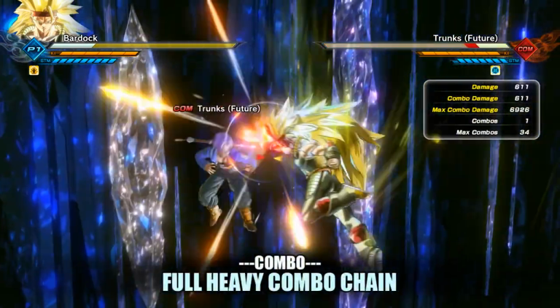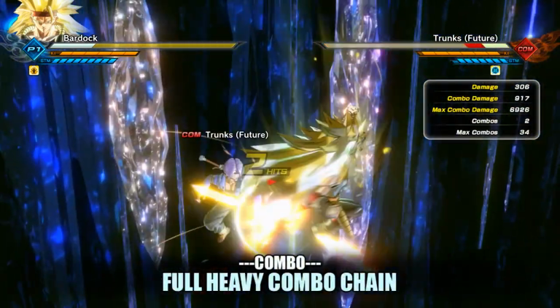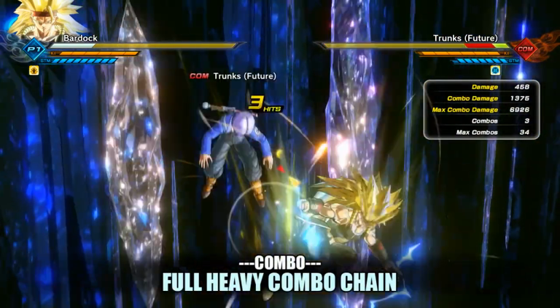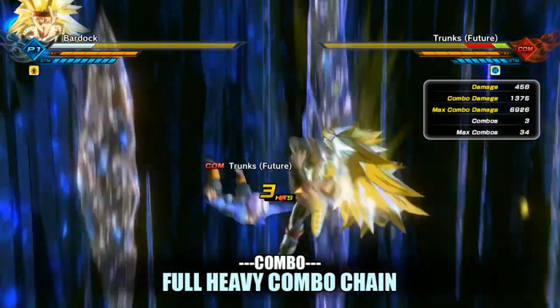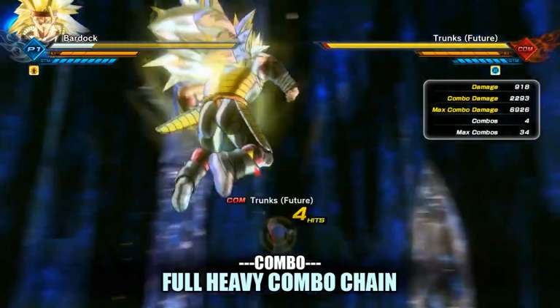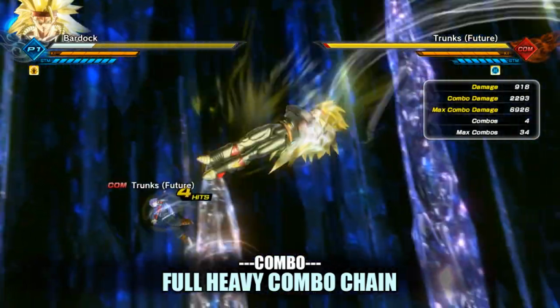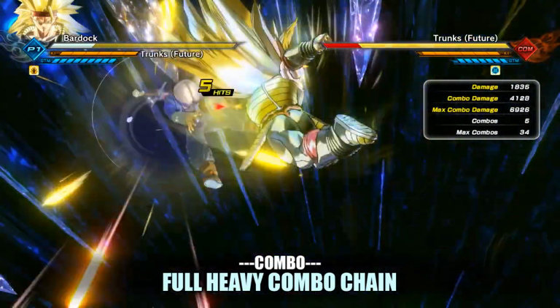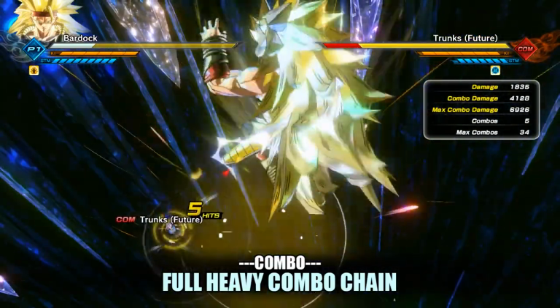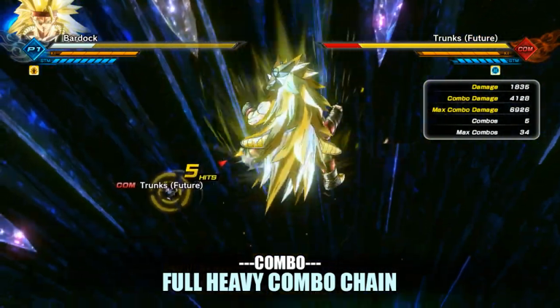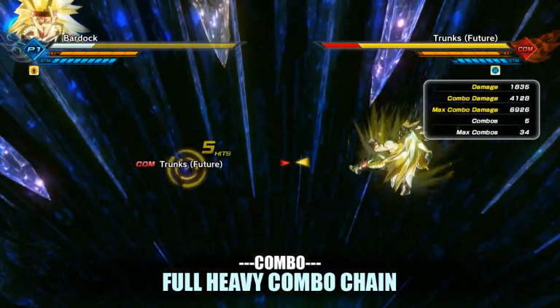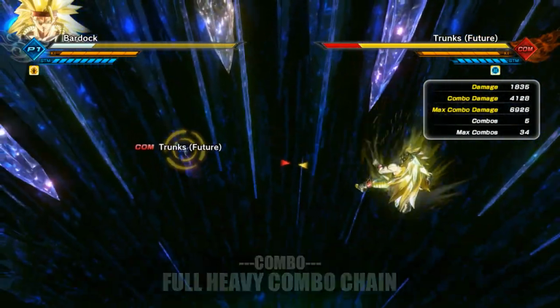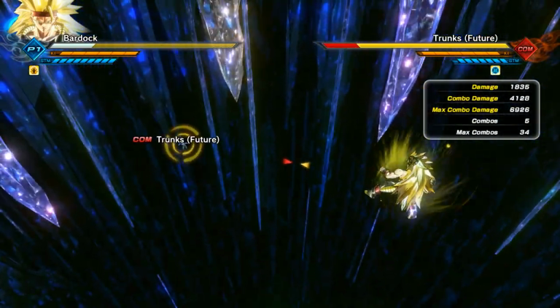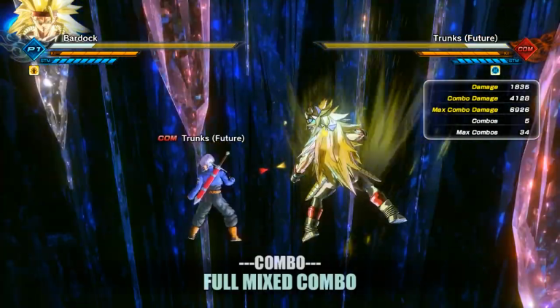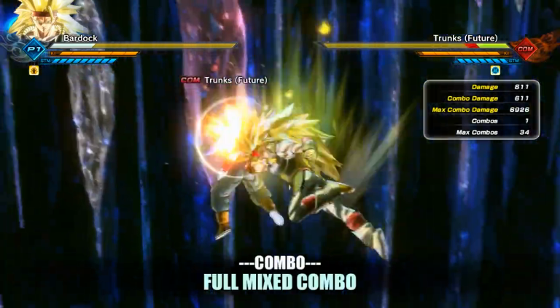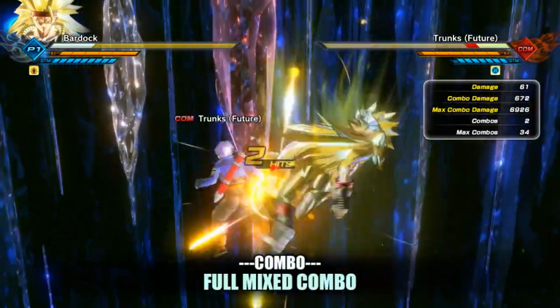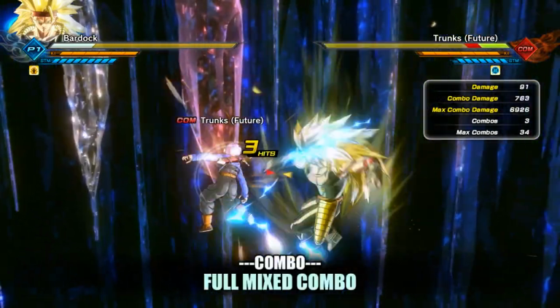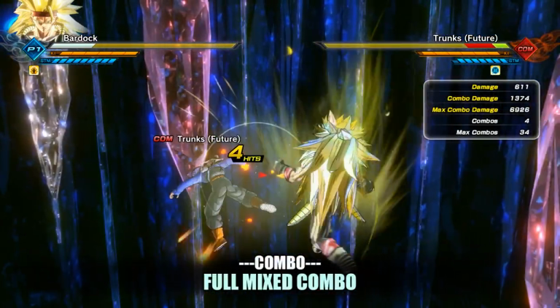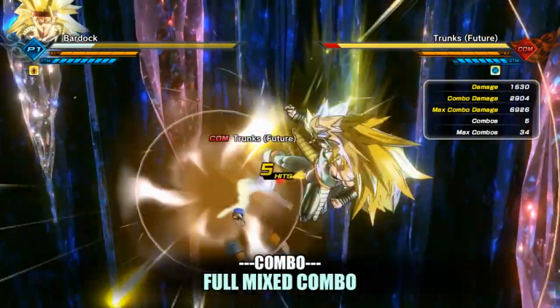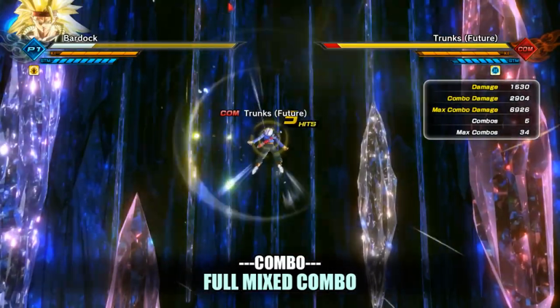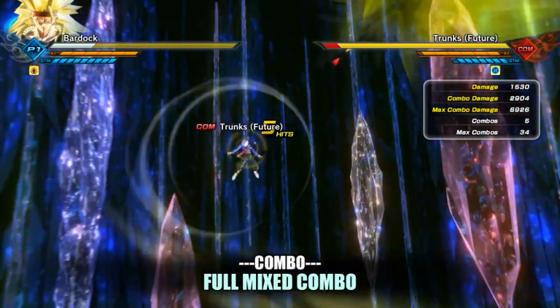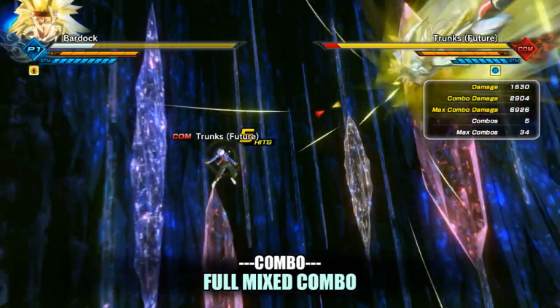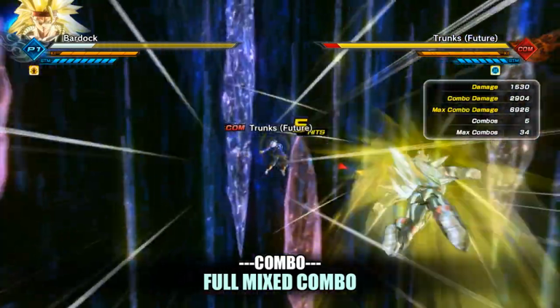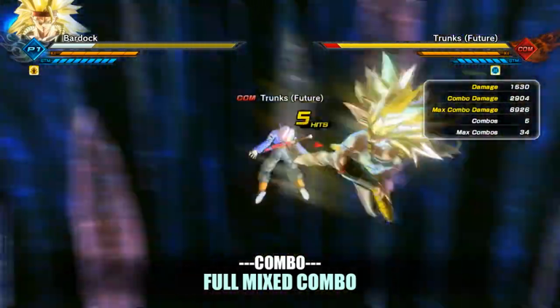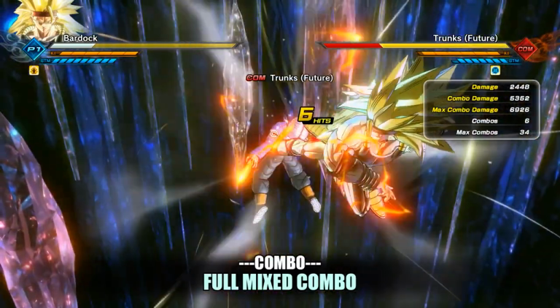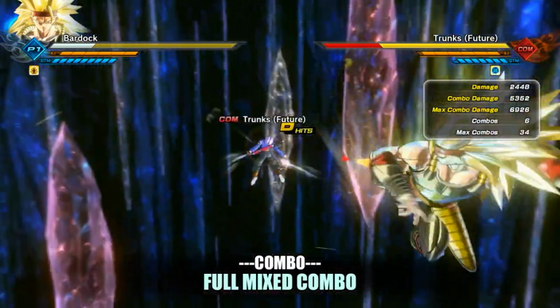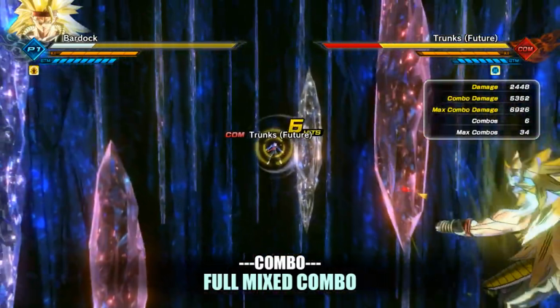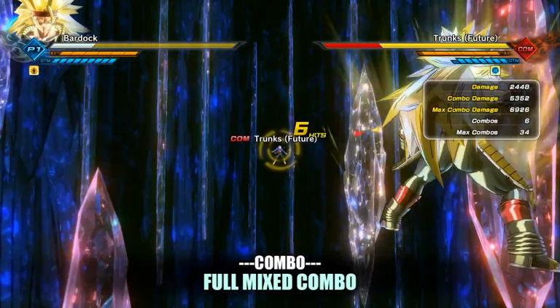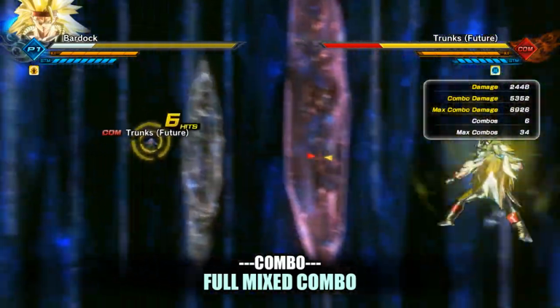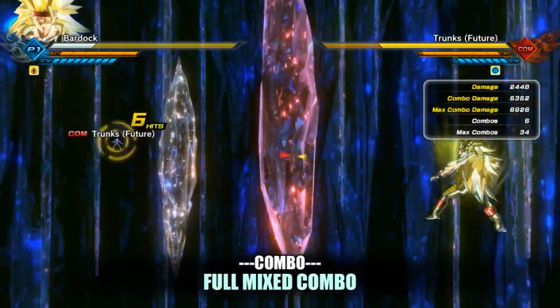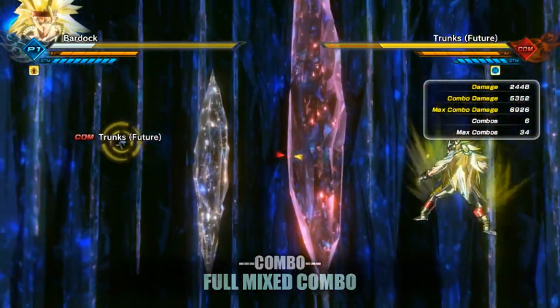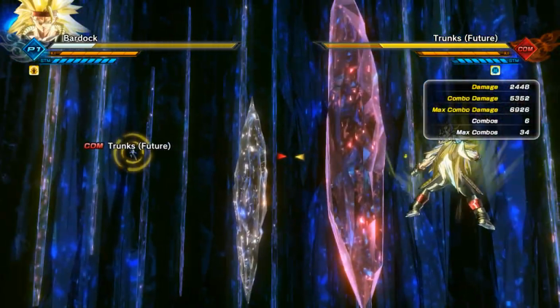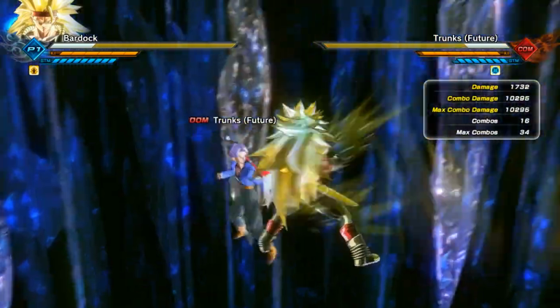Your full light combo chain will do a very nice 3,515 damage. Your full heavy combo chain will also do a very nice 4,128 damage. And your full mixed combo chain — heavy, light, heavy, light, heavy — will do a very nice 5,352 damage.